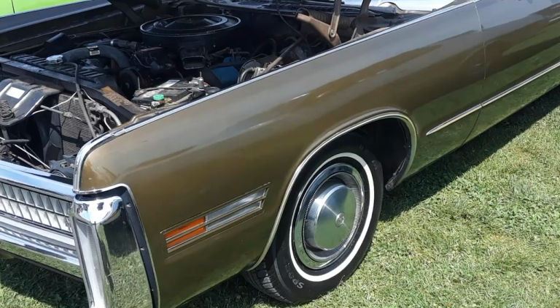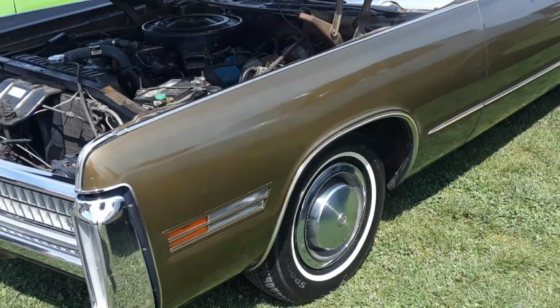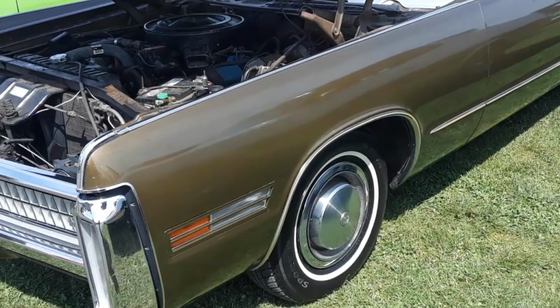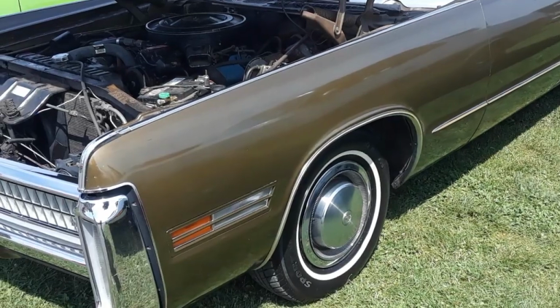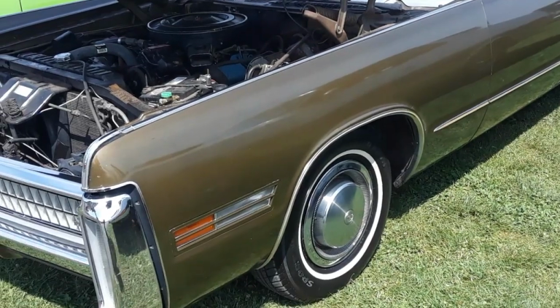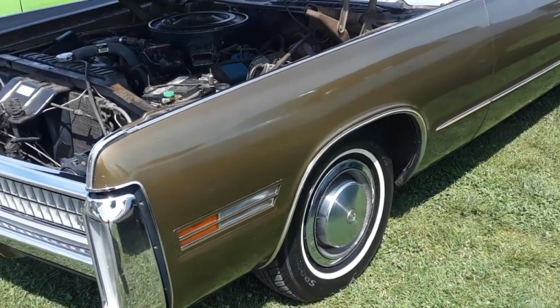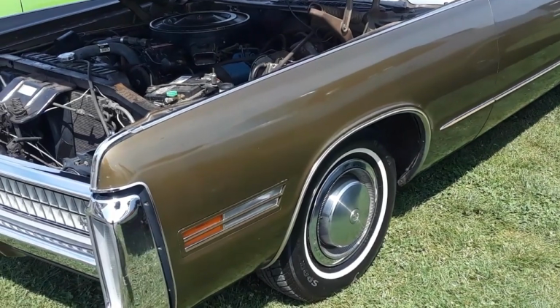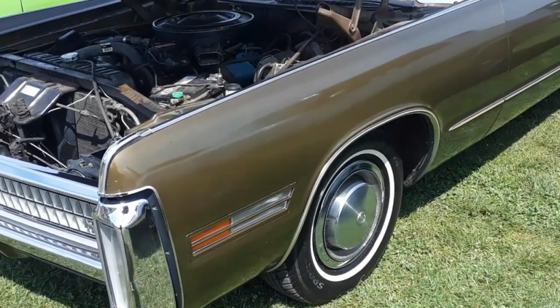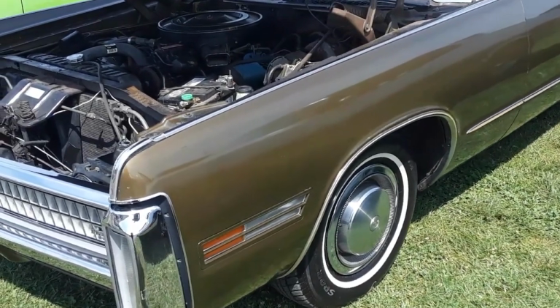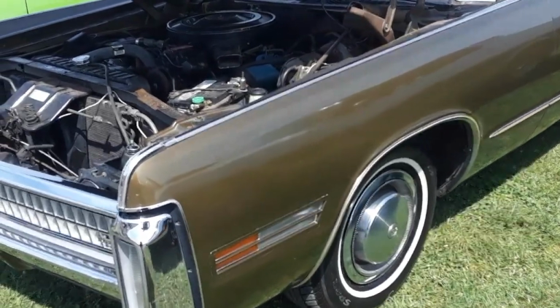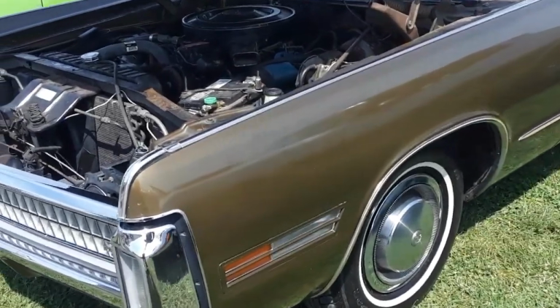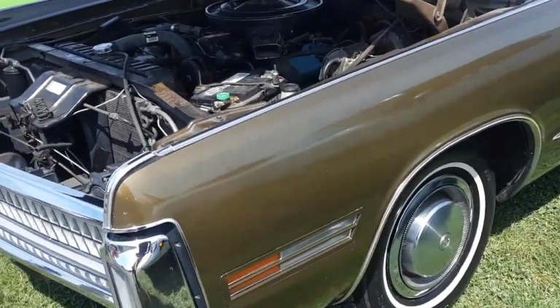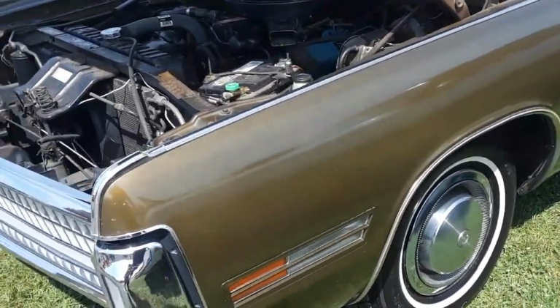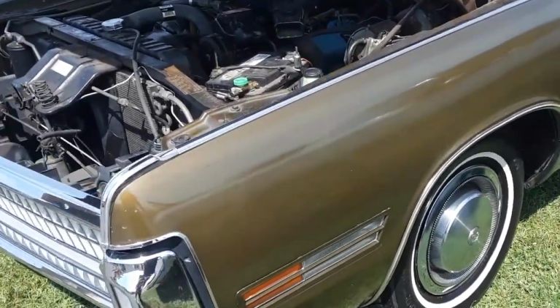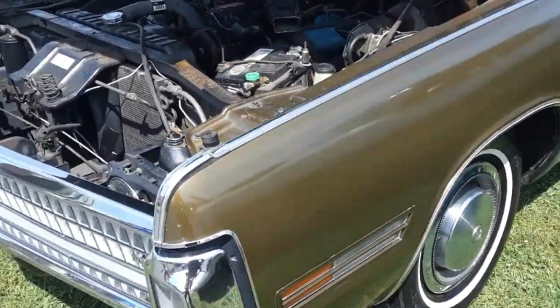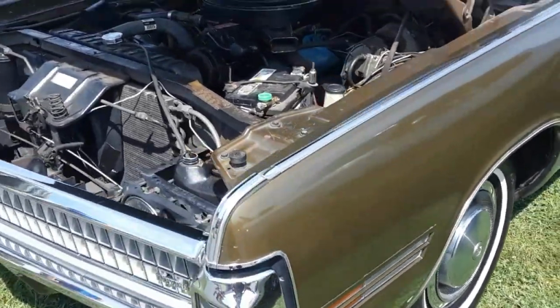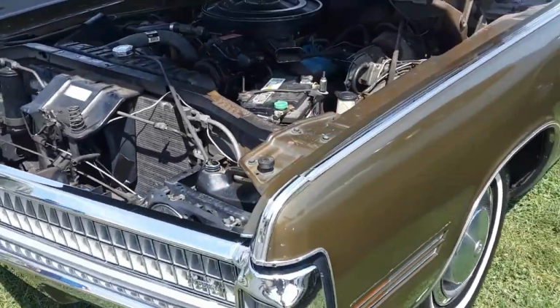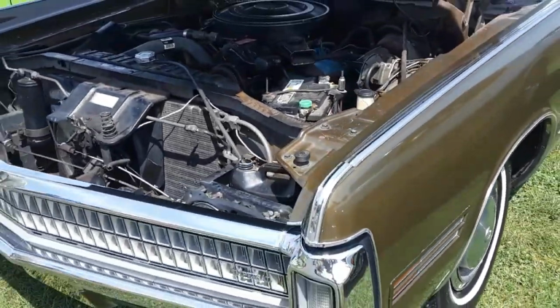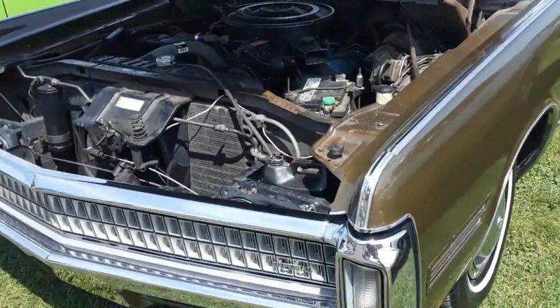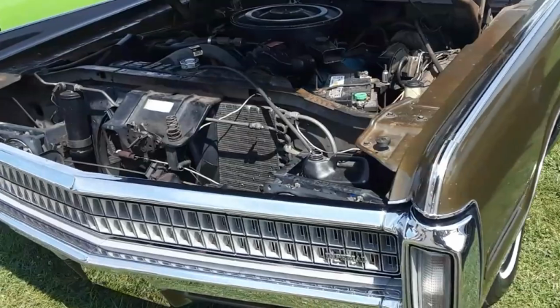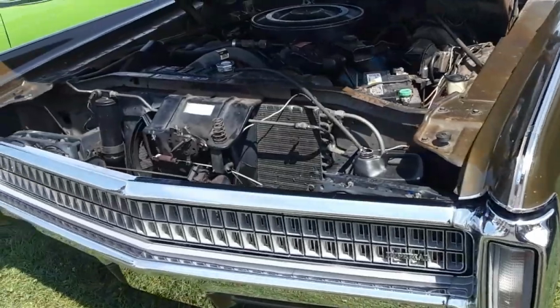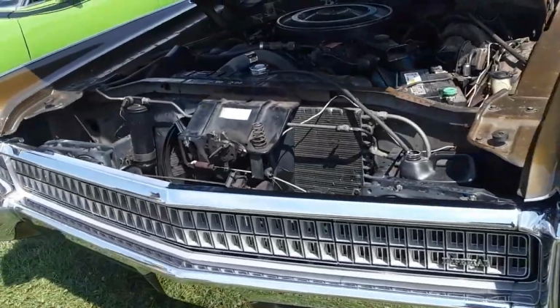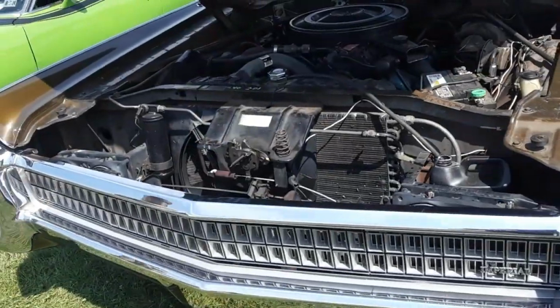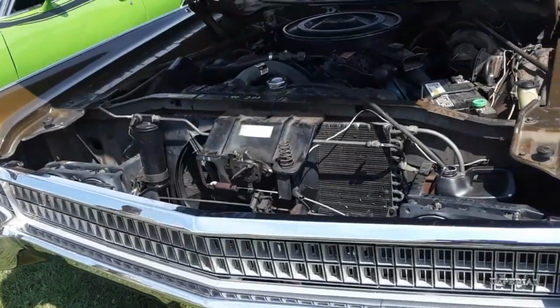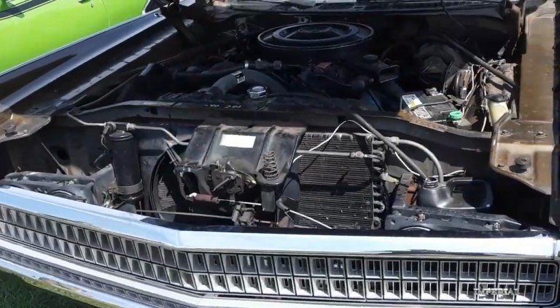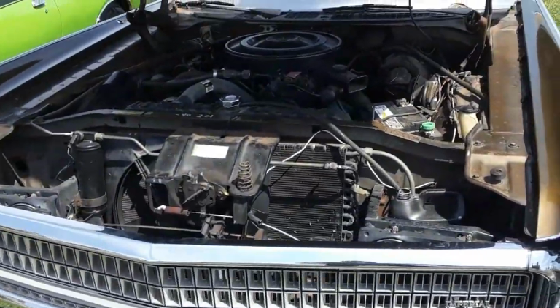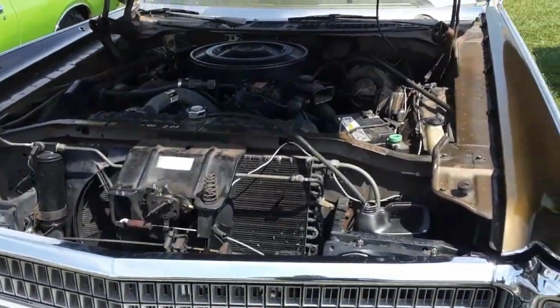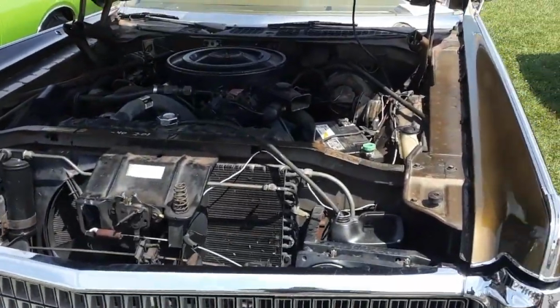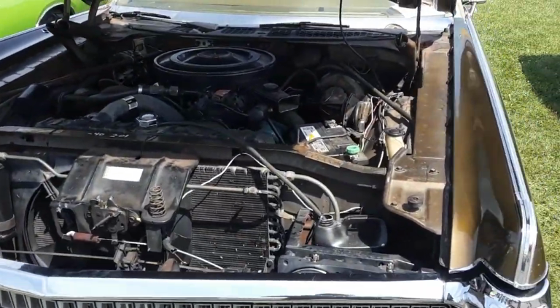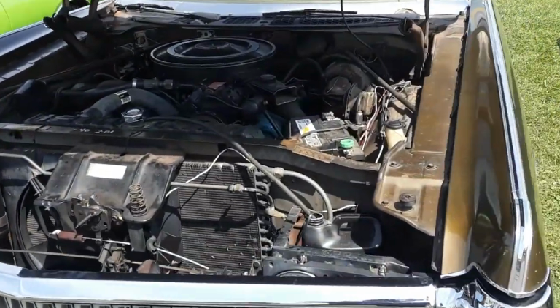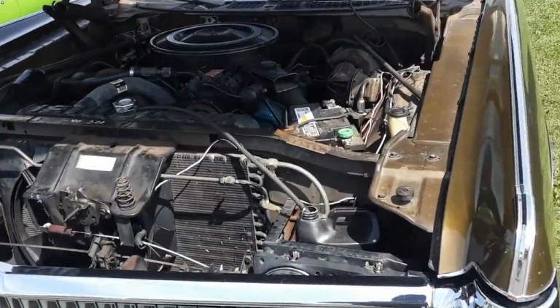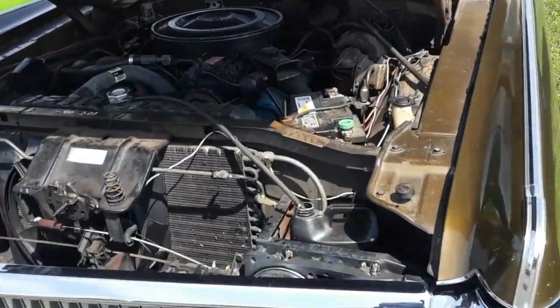I got to make this one short. This is a 1971 Imperial, as you can tell by the grille. 440.